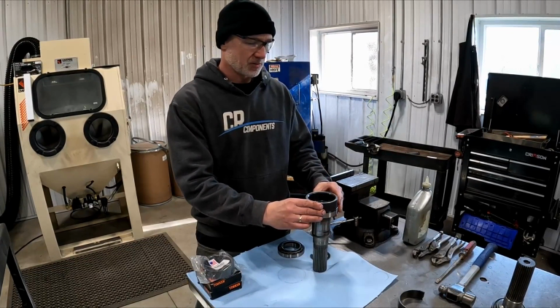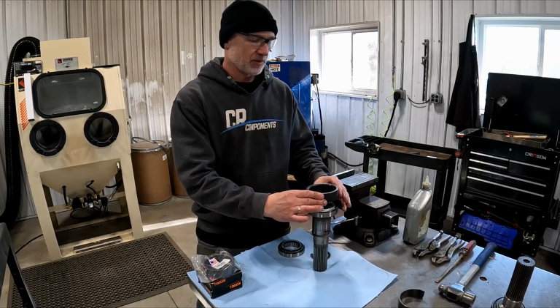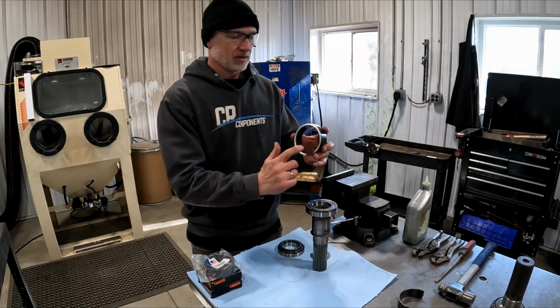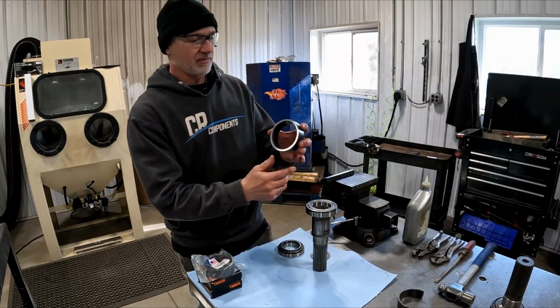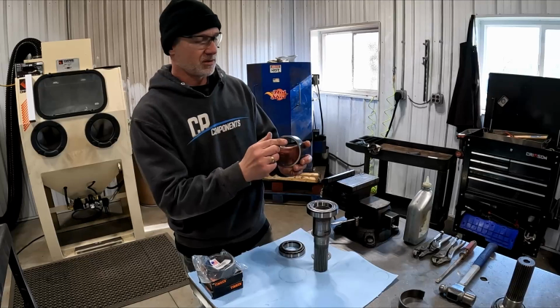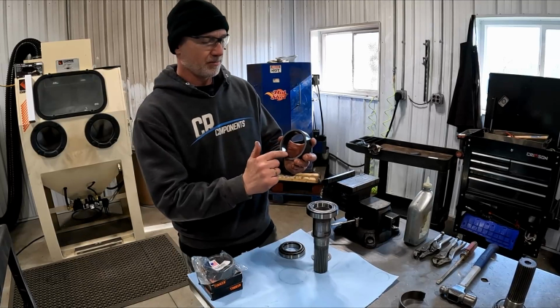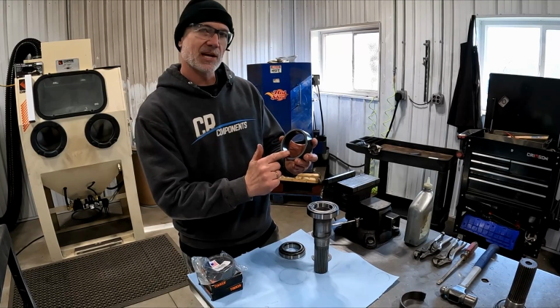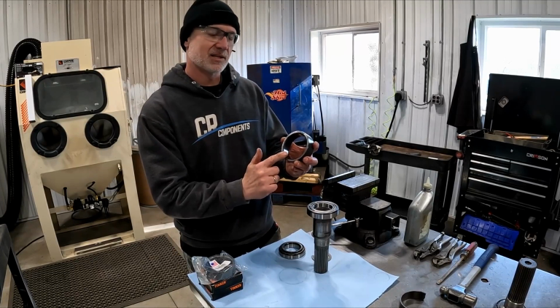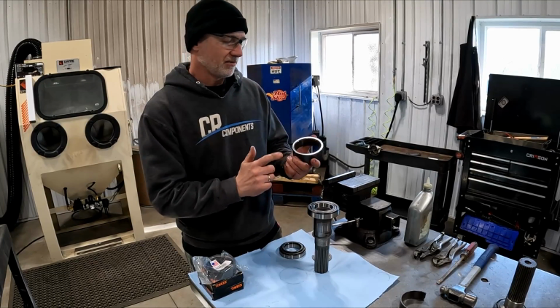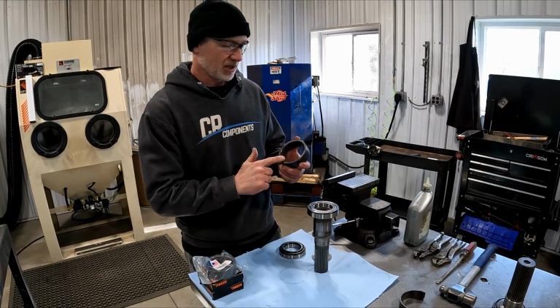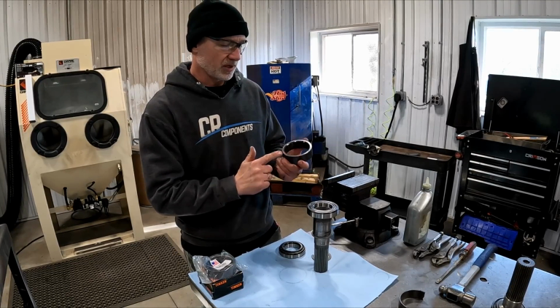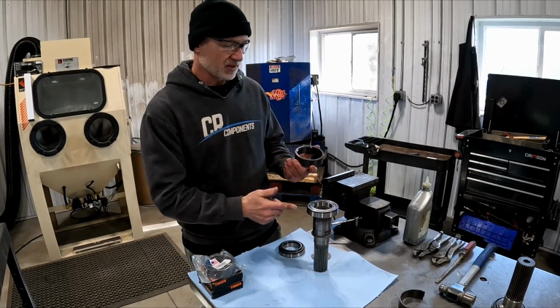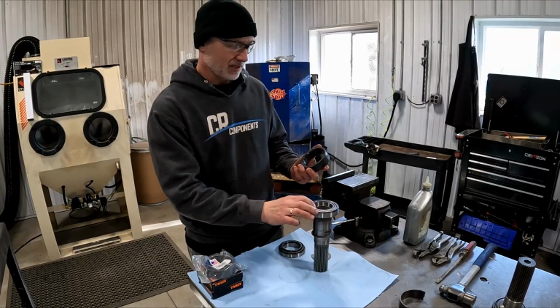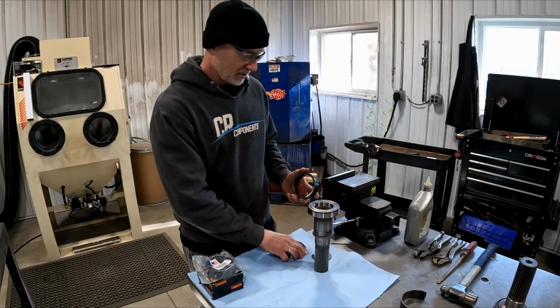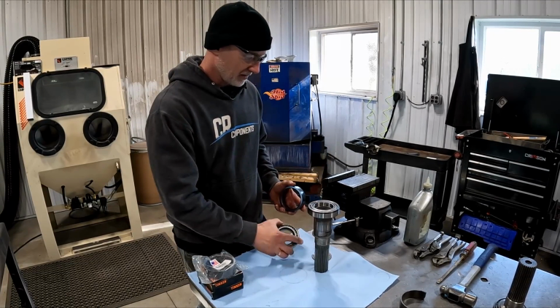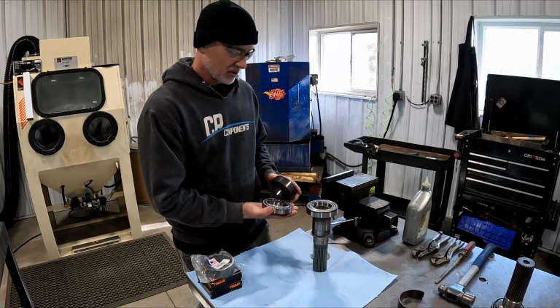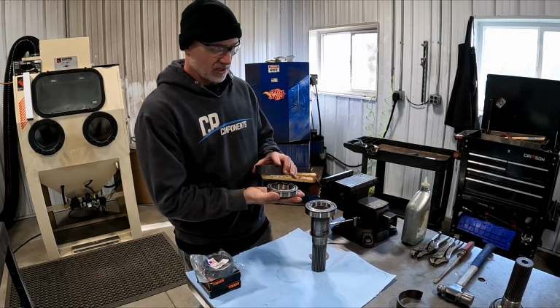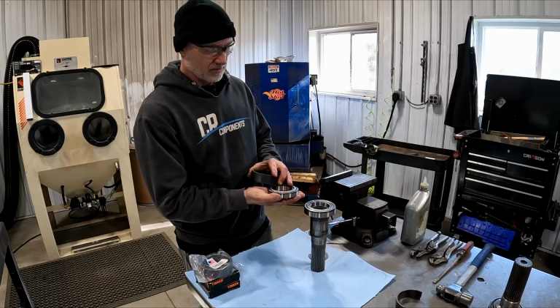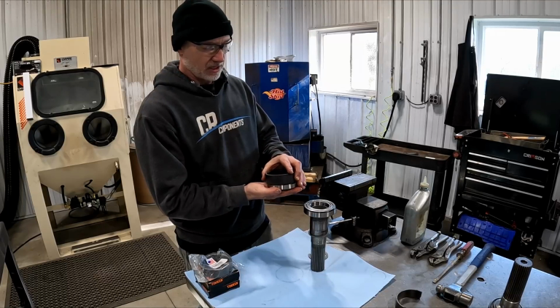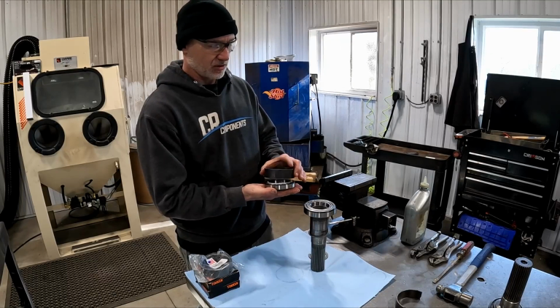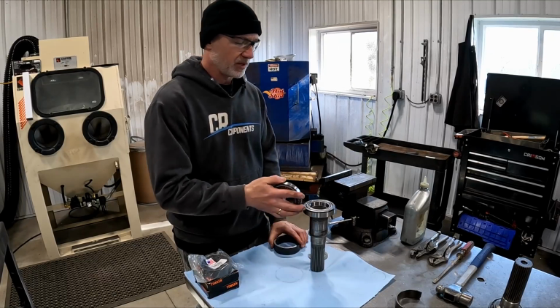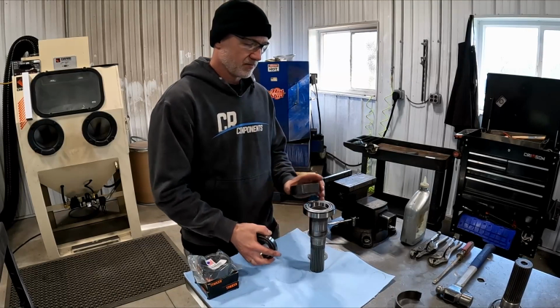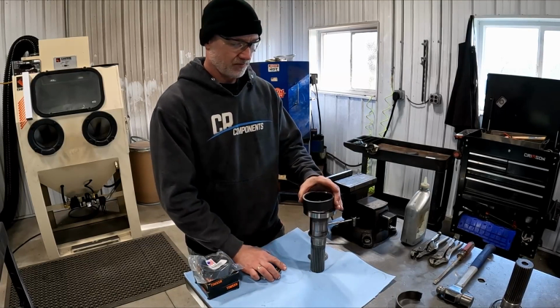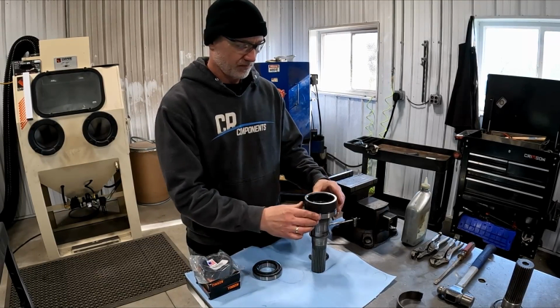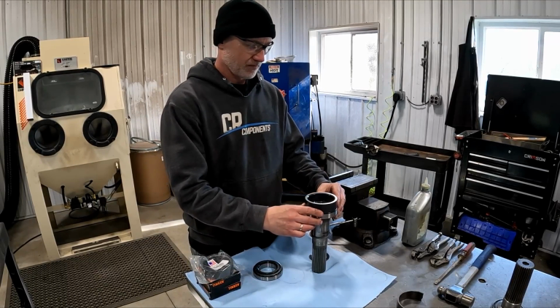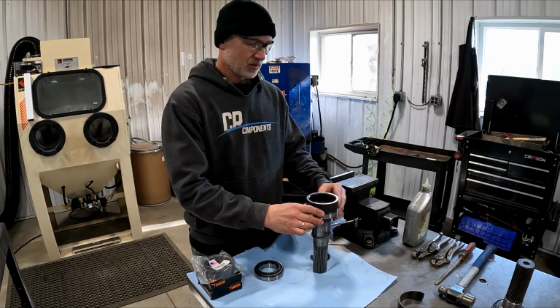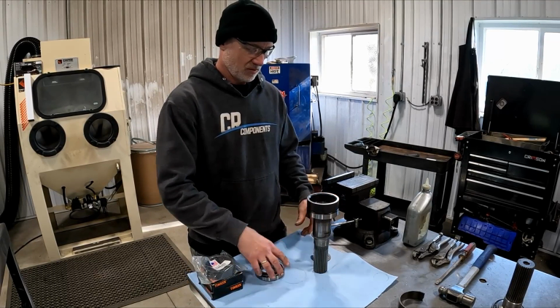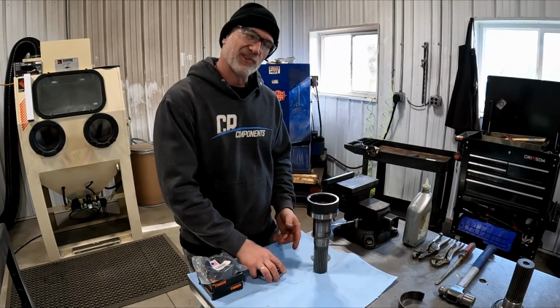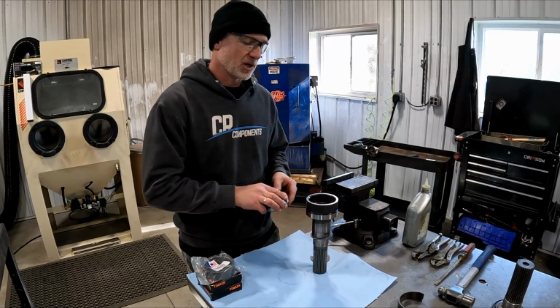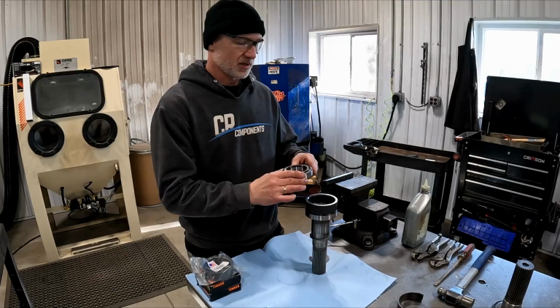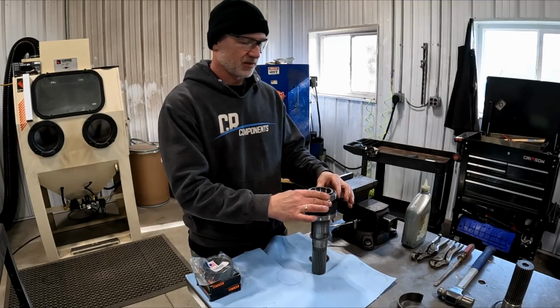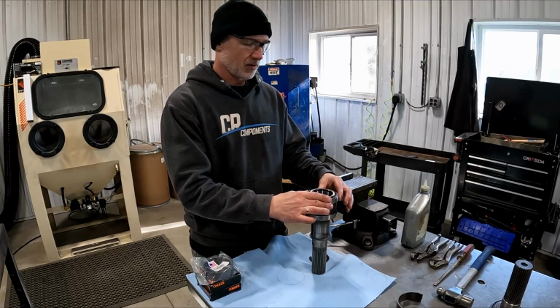You get your spacer ring — there are chamfers on both sides. If there's a chamfer only on one side, it's got to go down against your upper bearing. But if there's any questions on that, just give us a call.